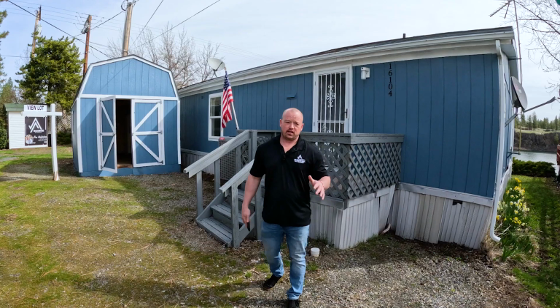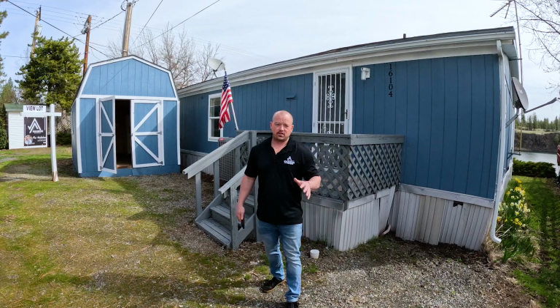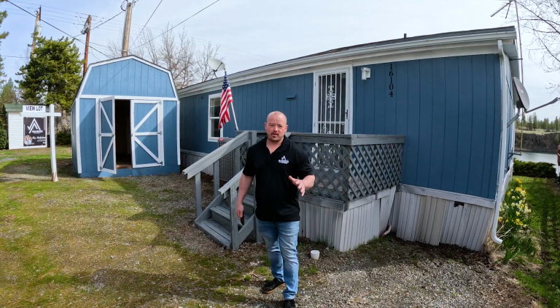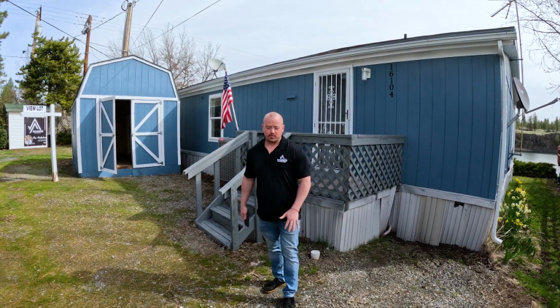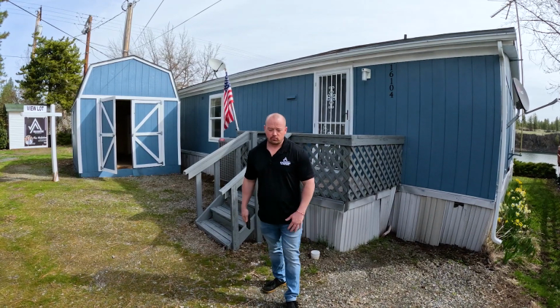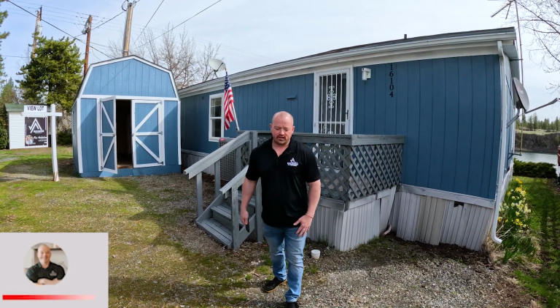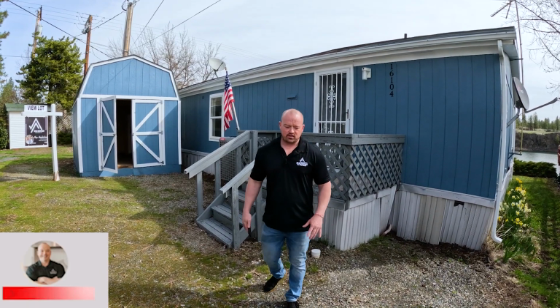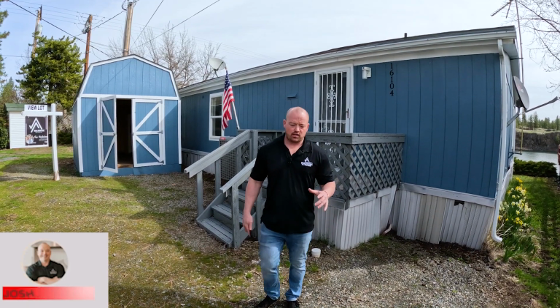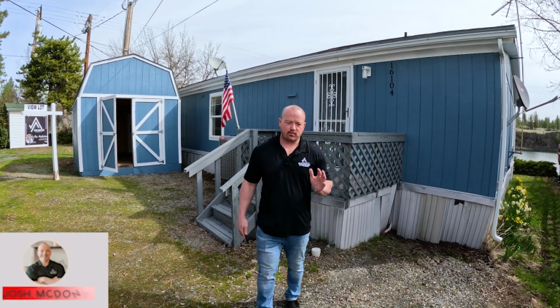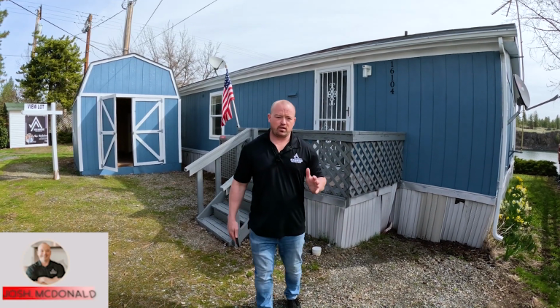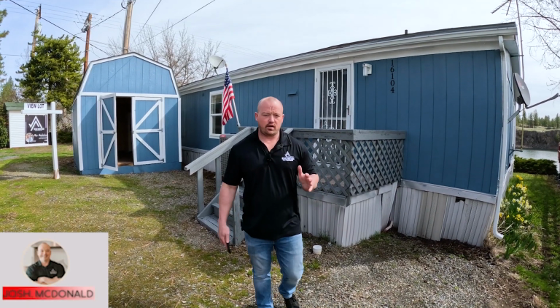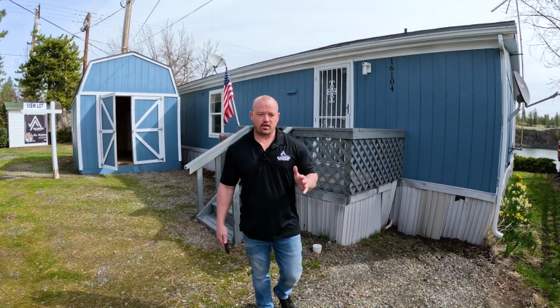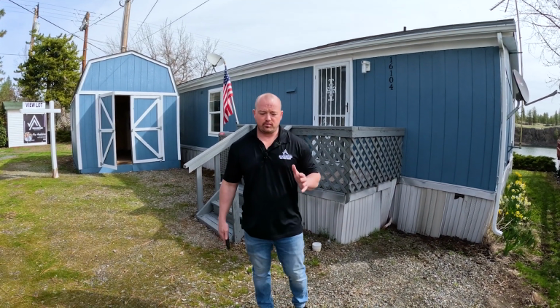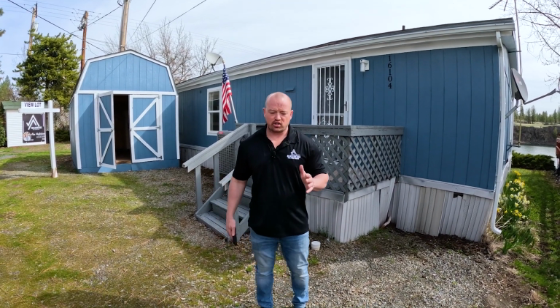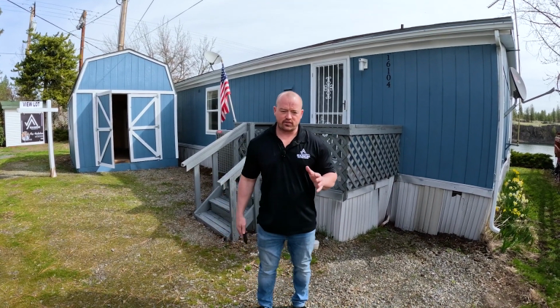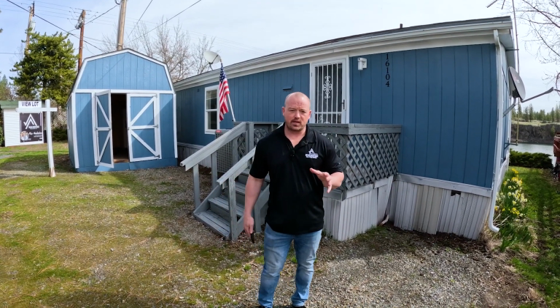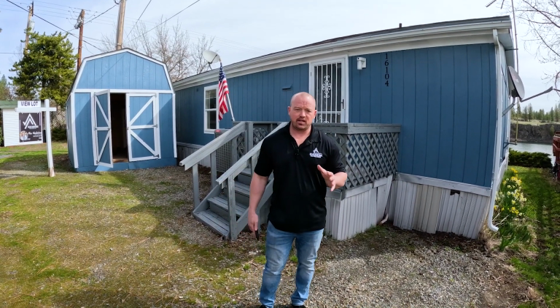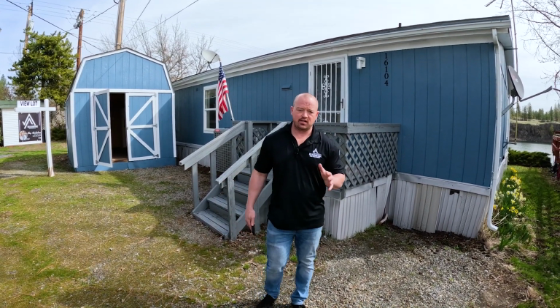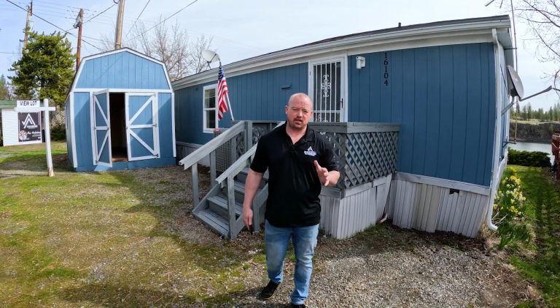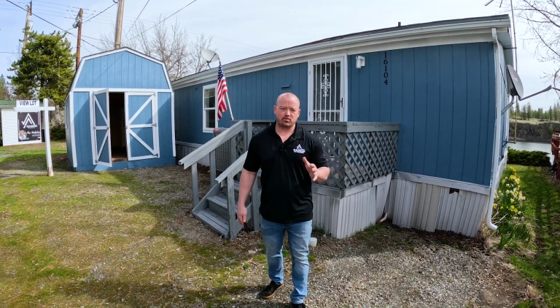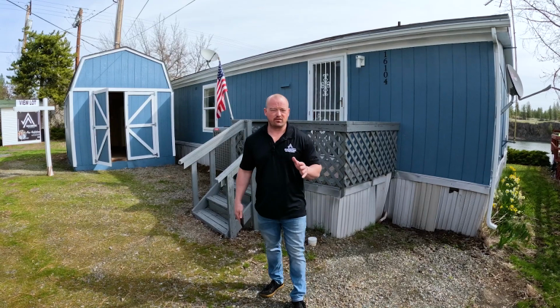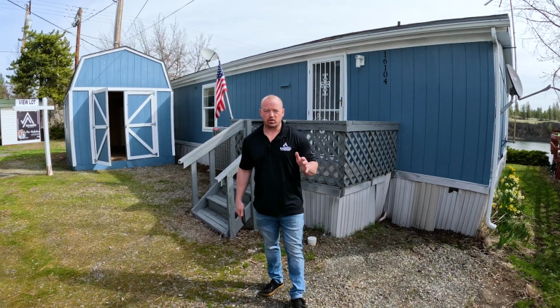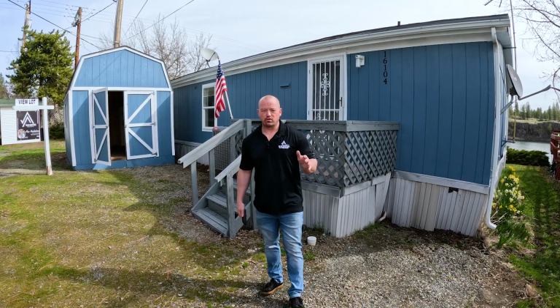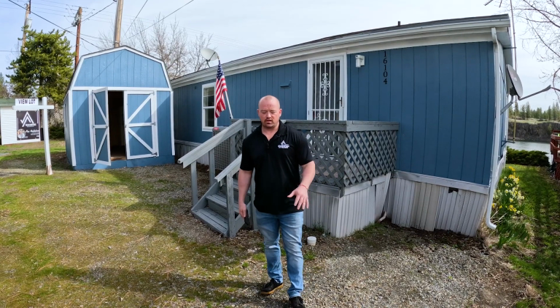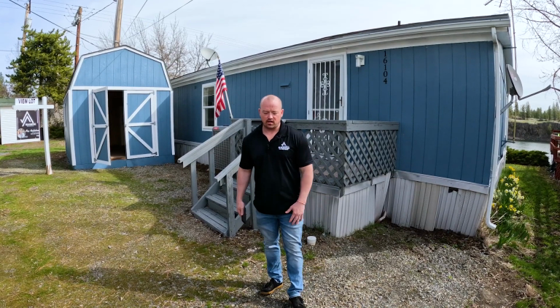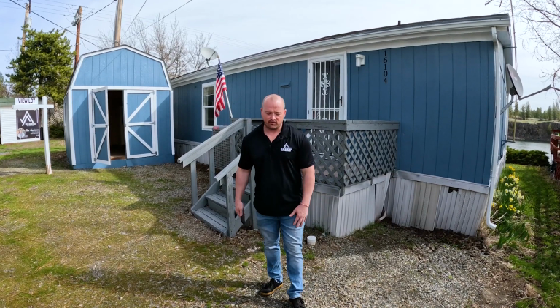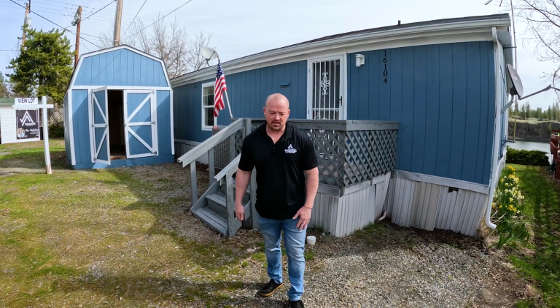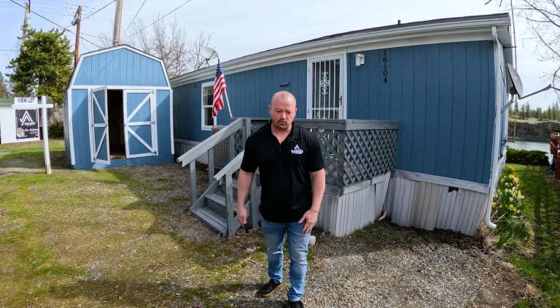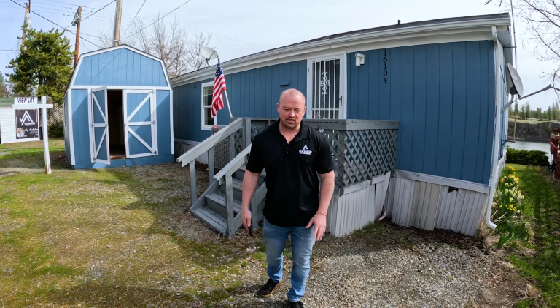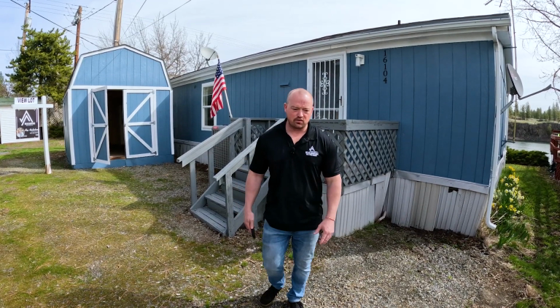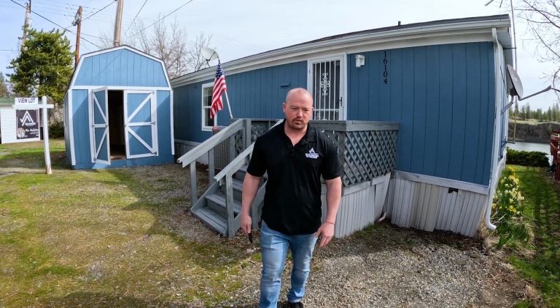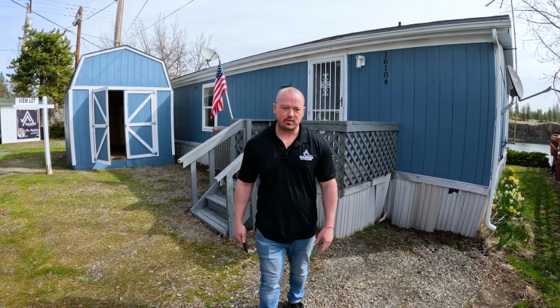Hey guys, J-Mac here with Real Vantage at one of our project flips that we did. Let's give you a quick tour of the stuff that we did to the property.